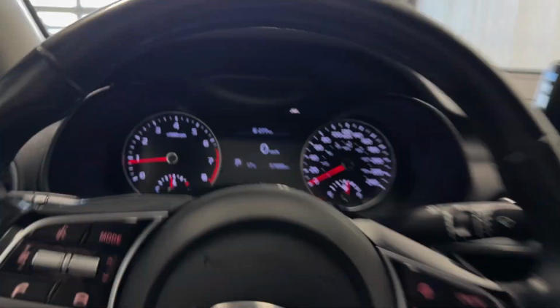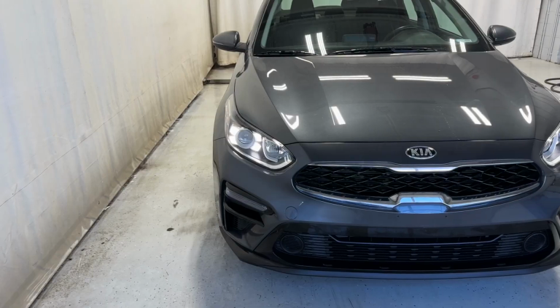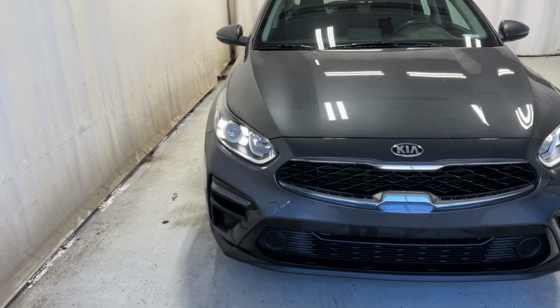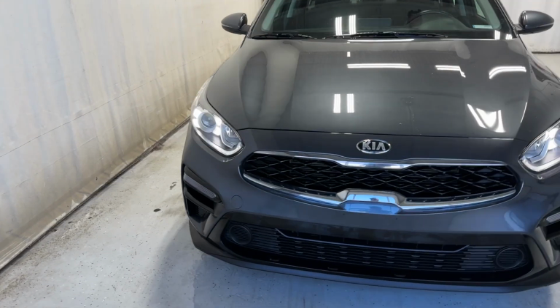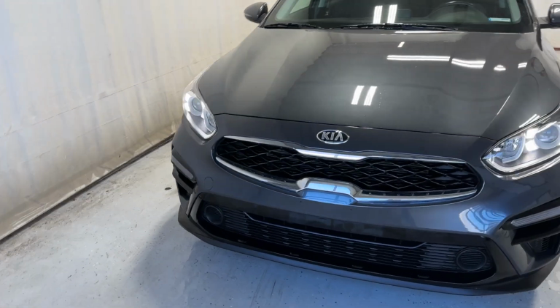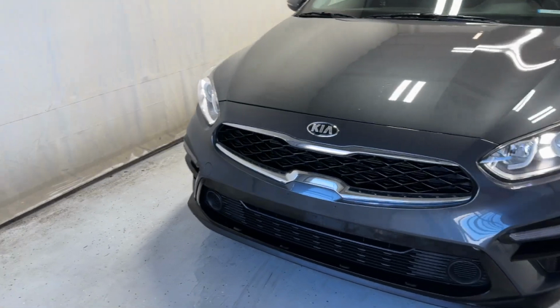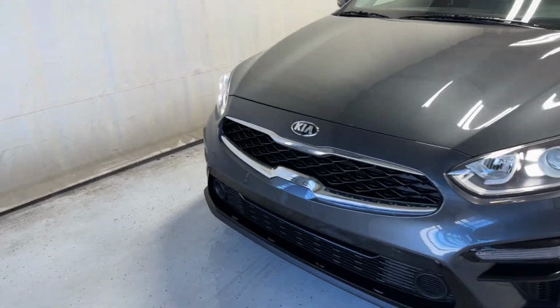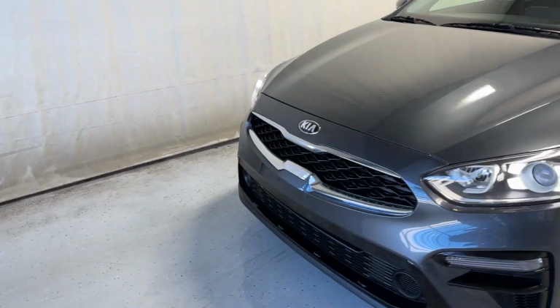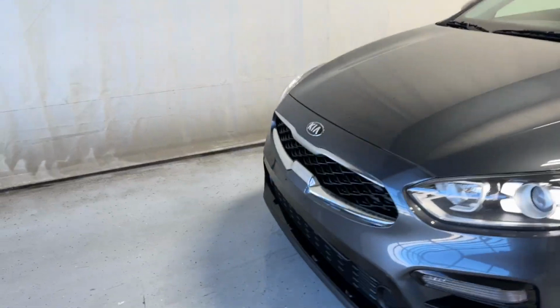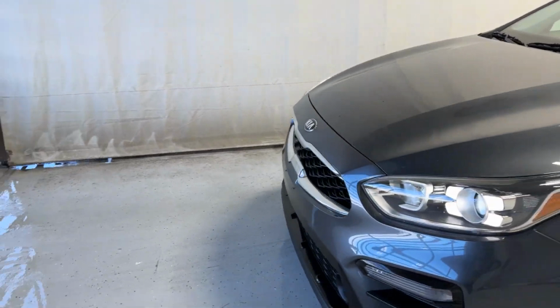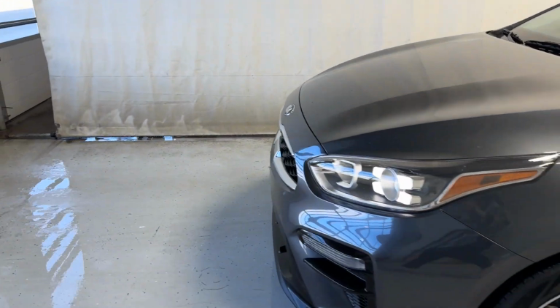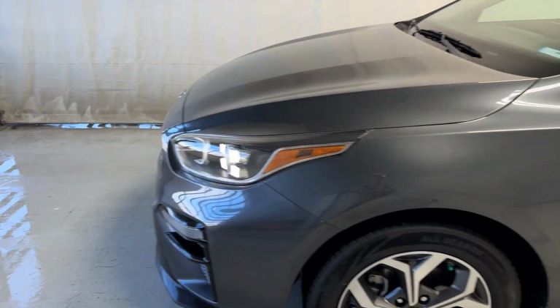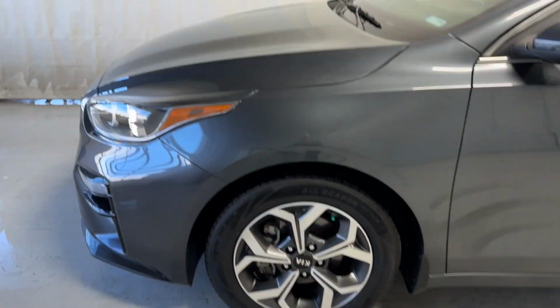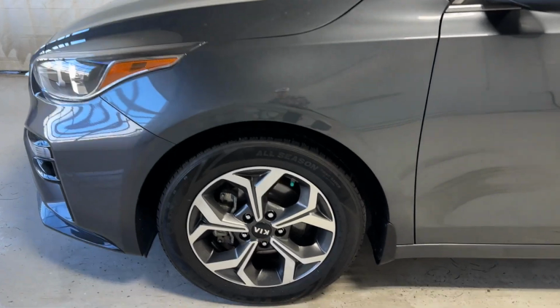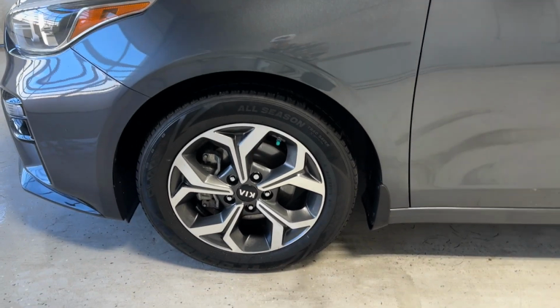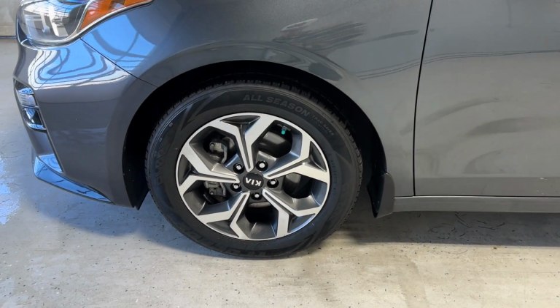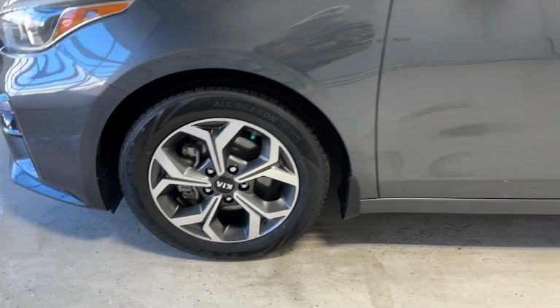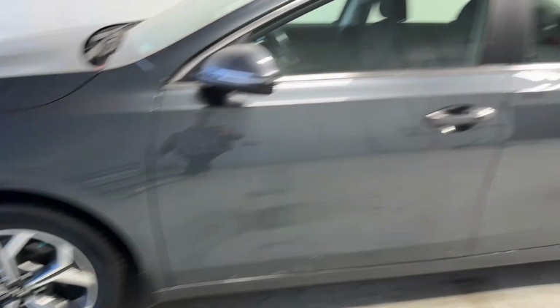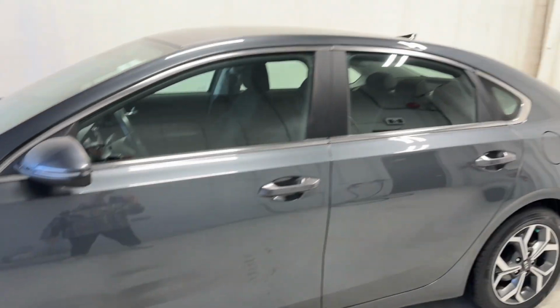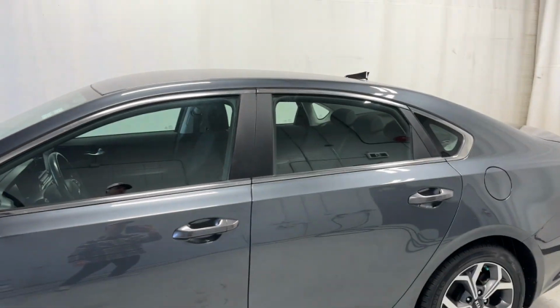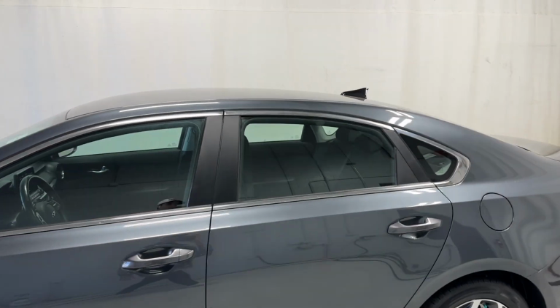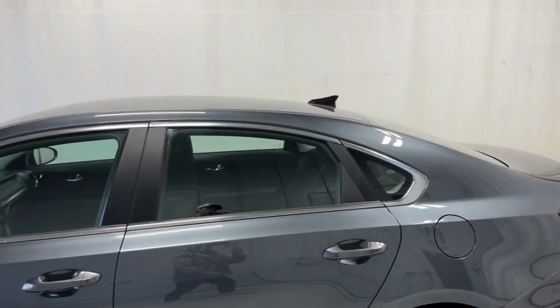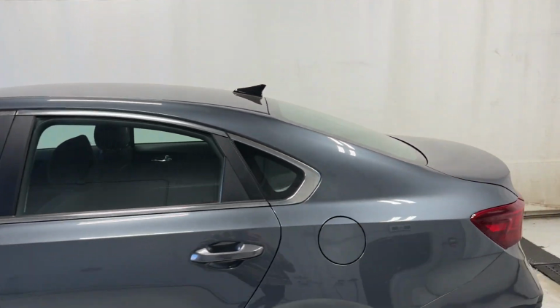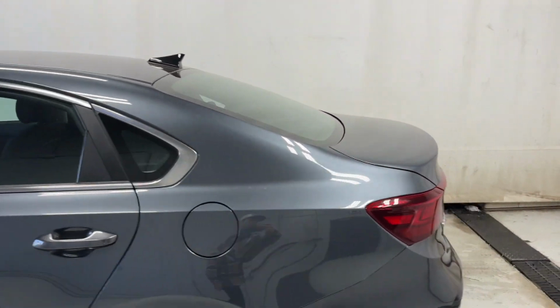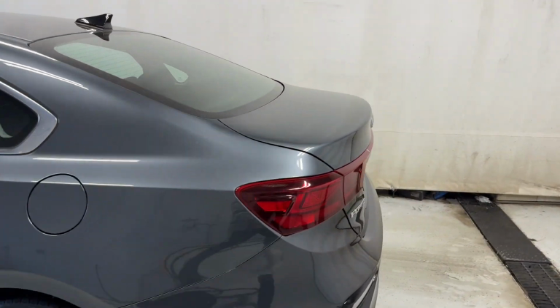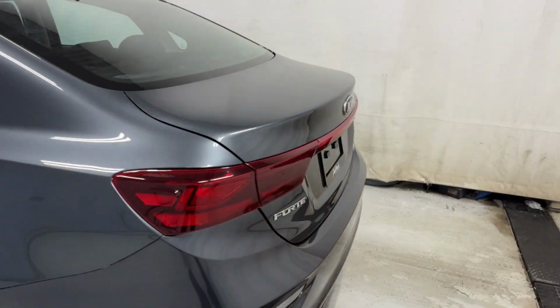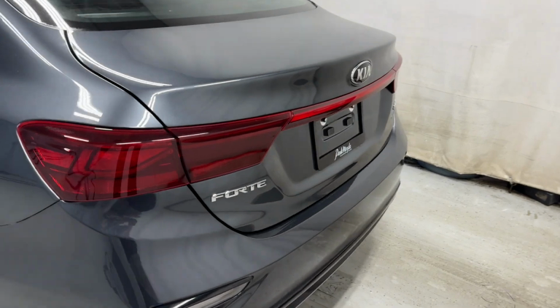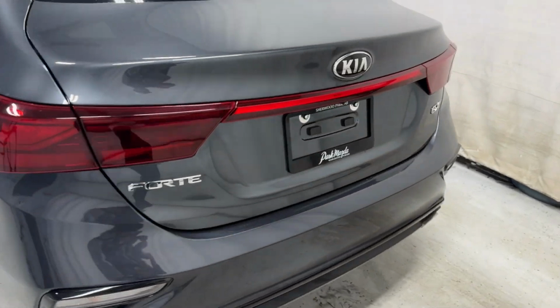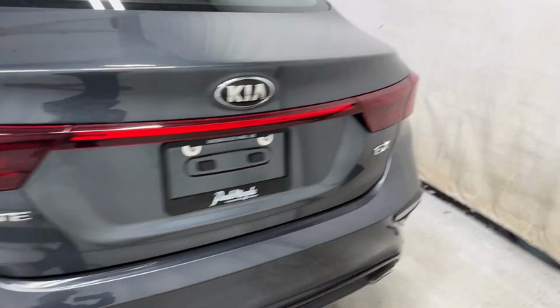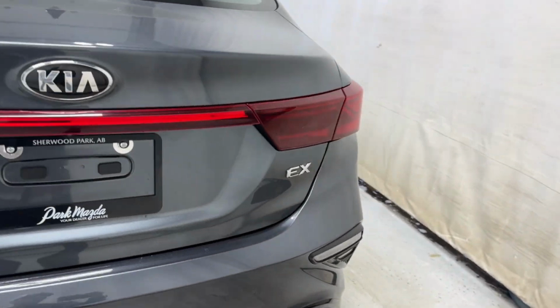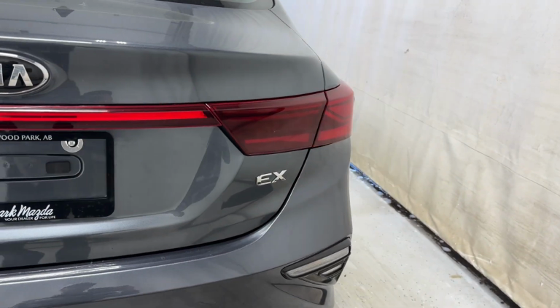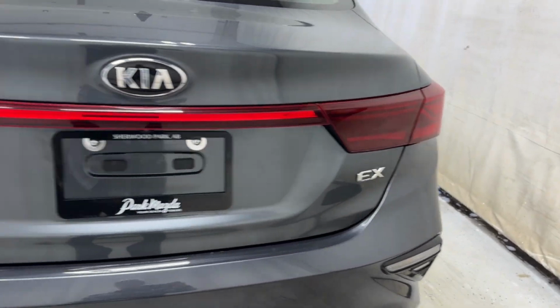Let's take a look outside. In front we have LED headlights, black and chrome finish grille, a Kia badge in the middle, all-season tires on the silver and grey alloy rims, paint-matching door handles, chrome trim around those windows, and a Forte badge on the left and the Kia badge on the right.